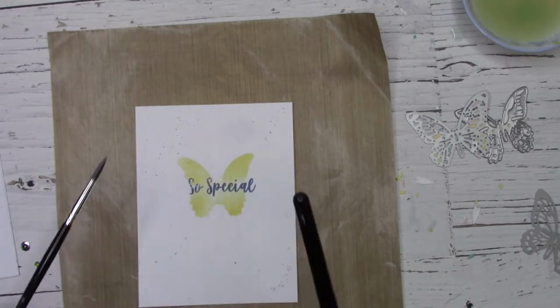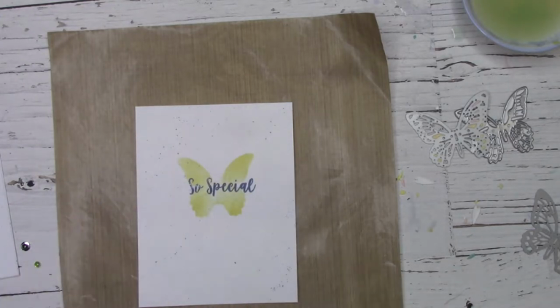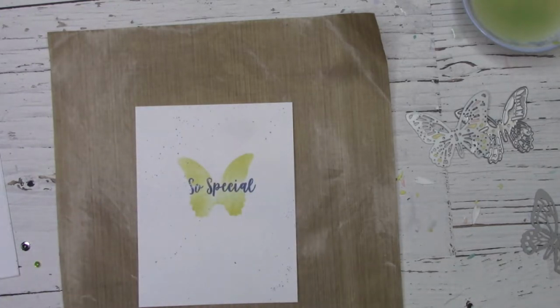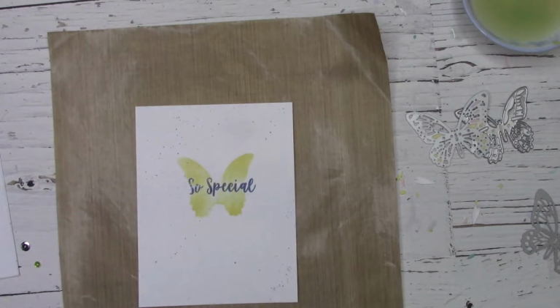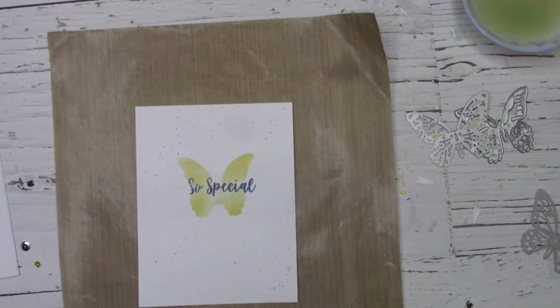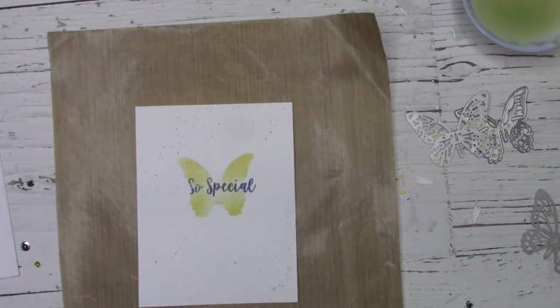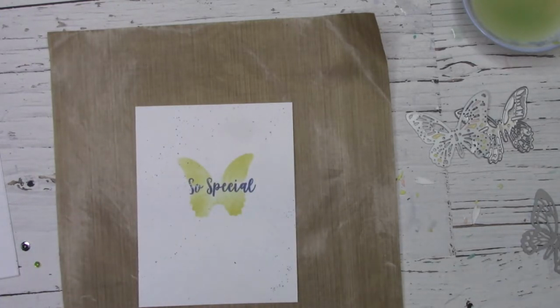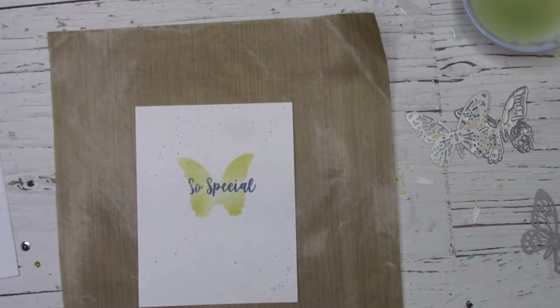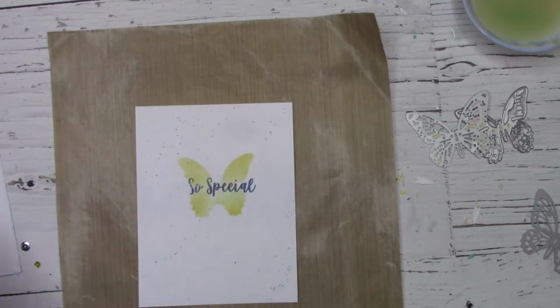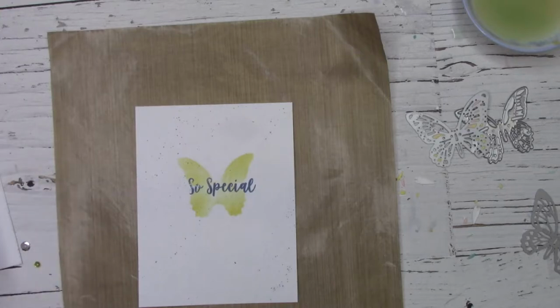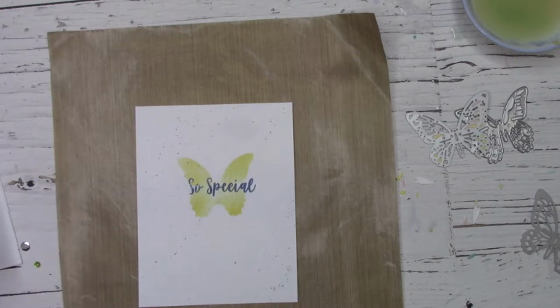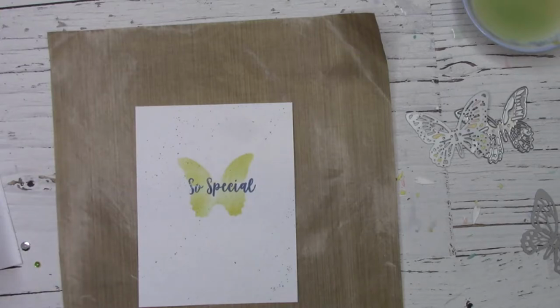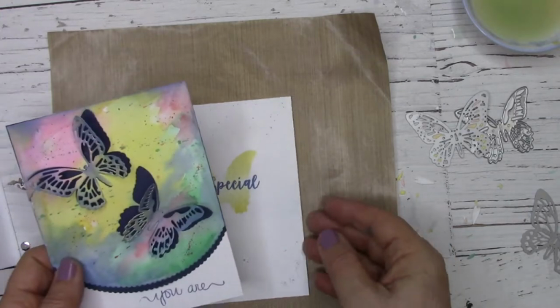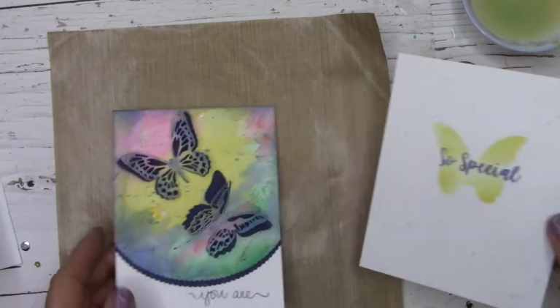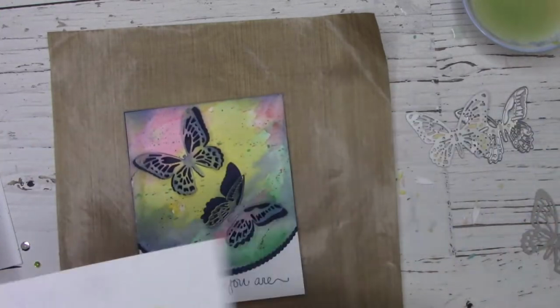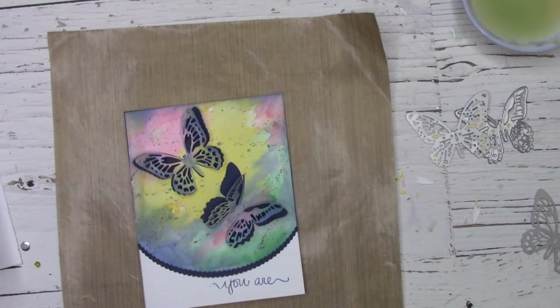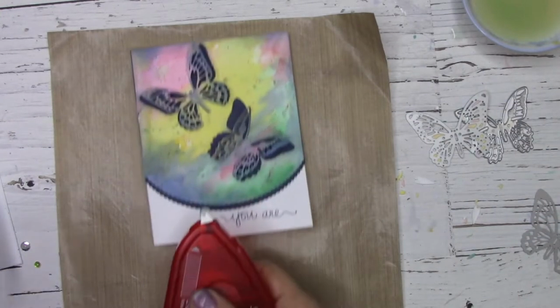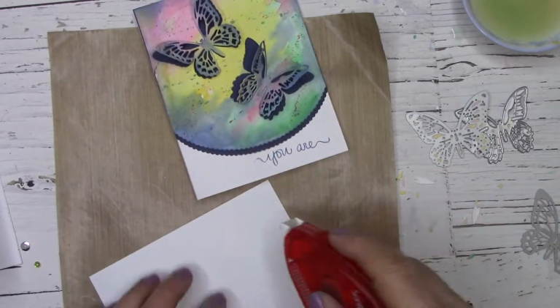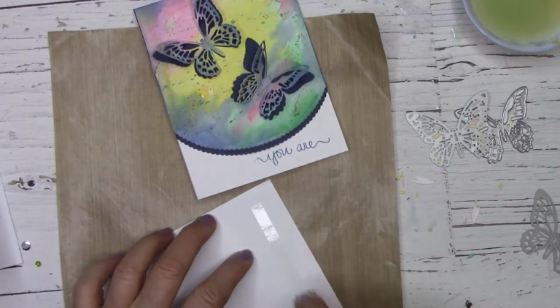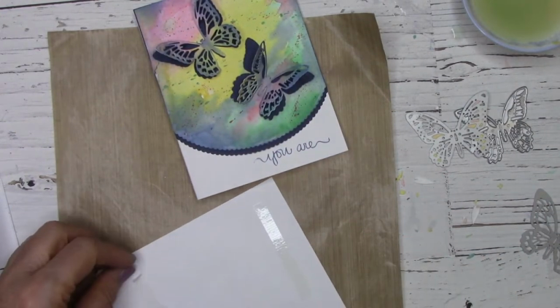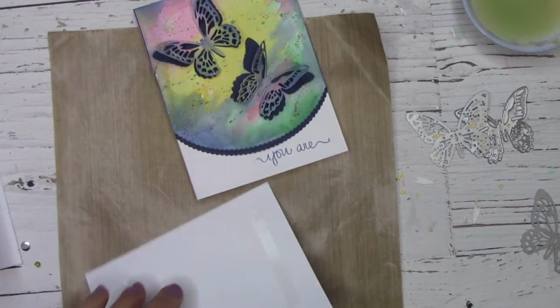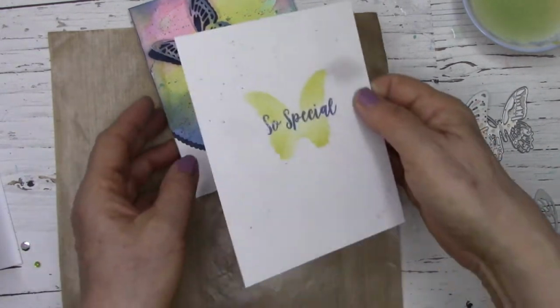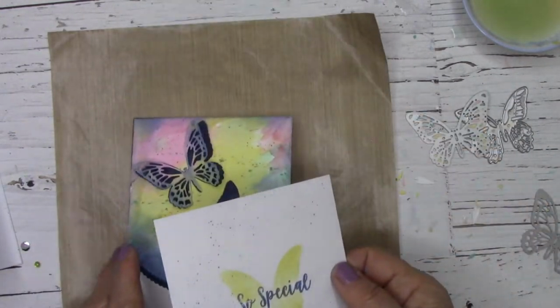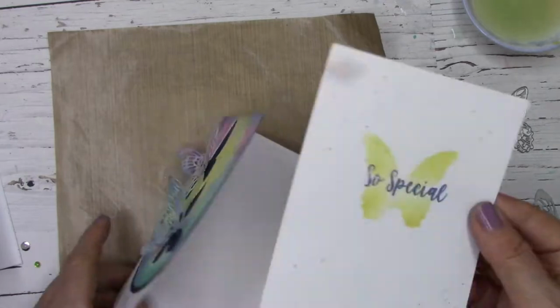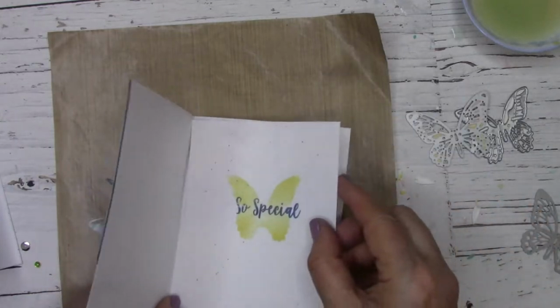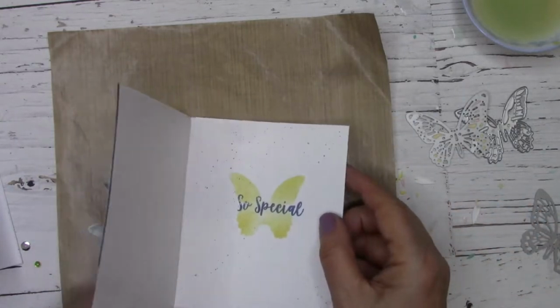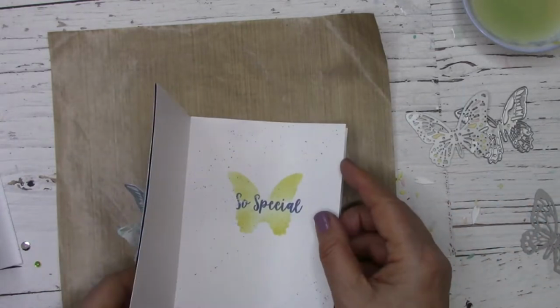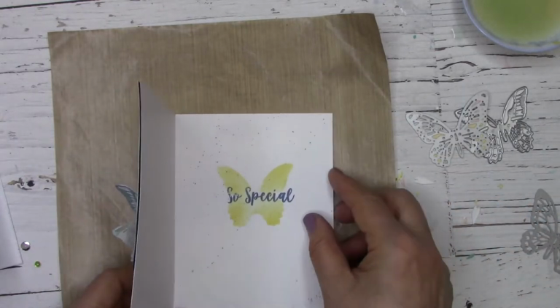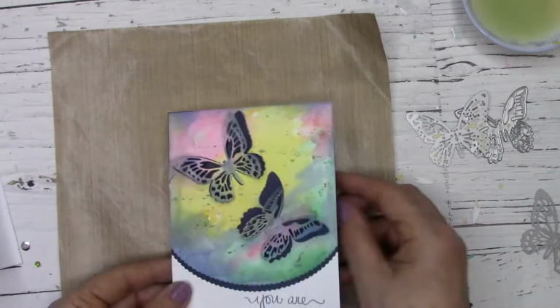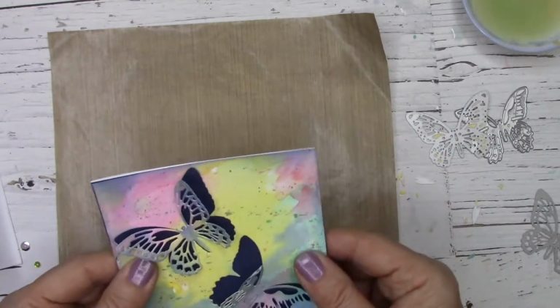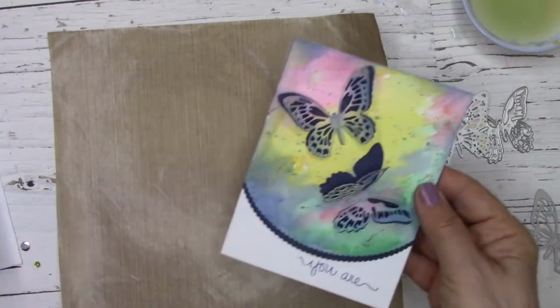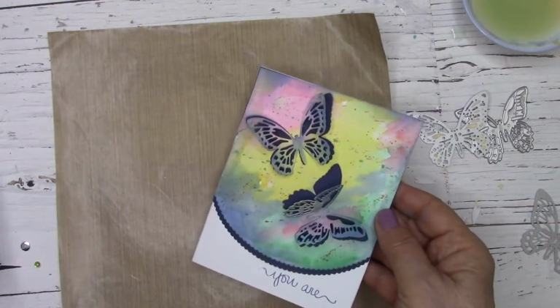Now I'll put a little bit more color spatters all over my panel just to give it a bit more interest, and we're pretty much finished. I'll use some adhesive and glue it inside my card, and it's ready to go off to somebody special.